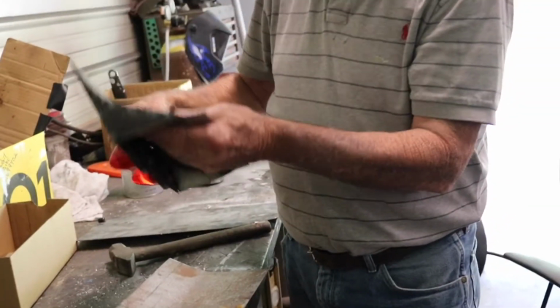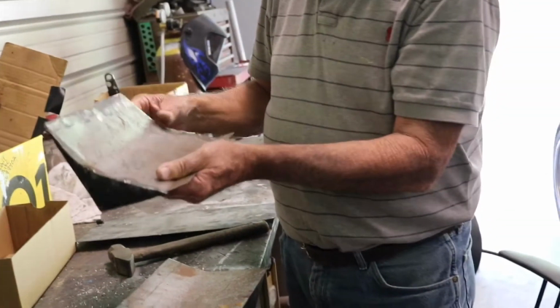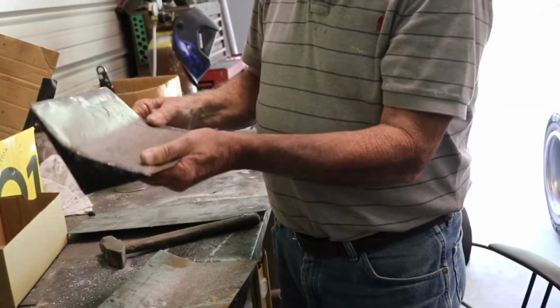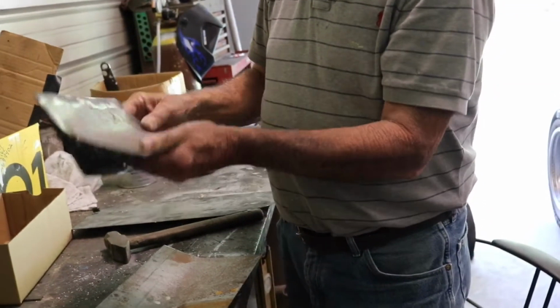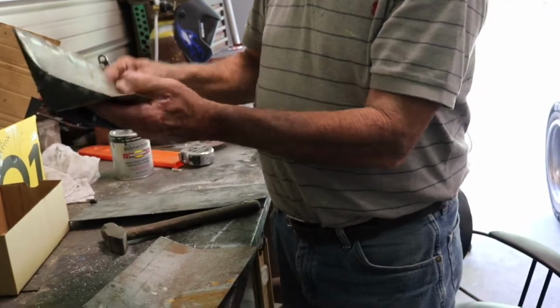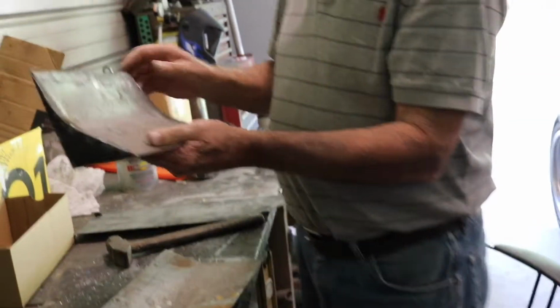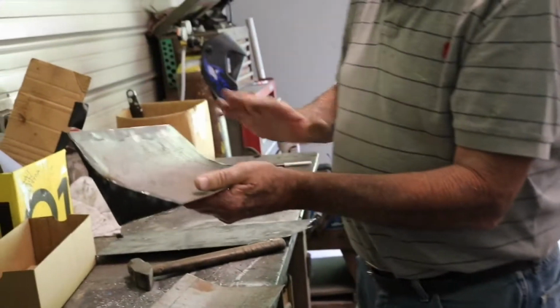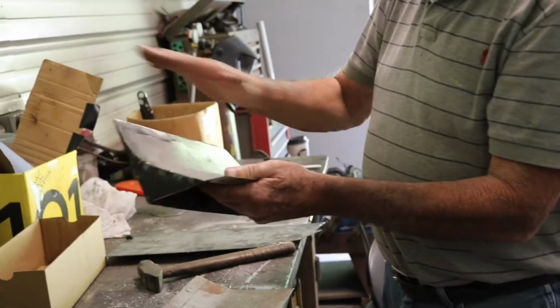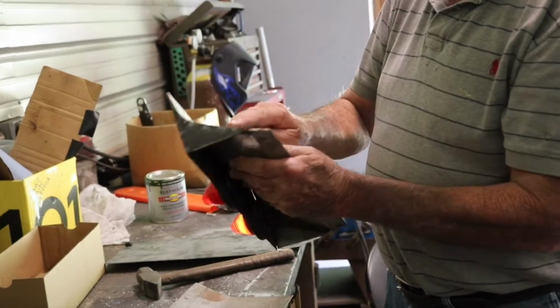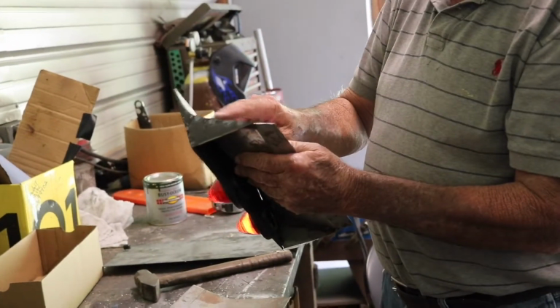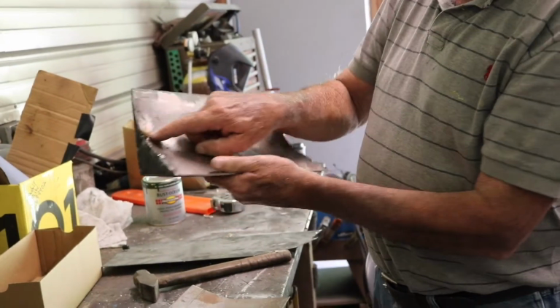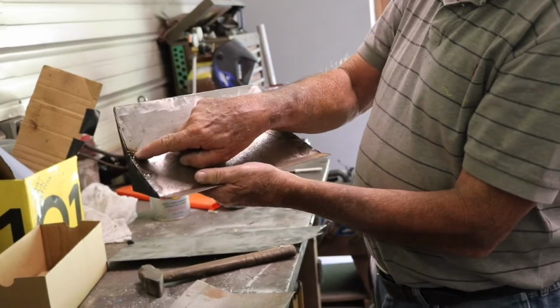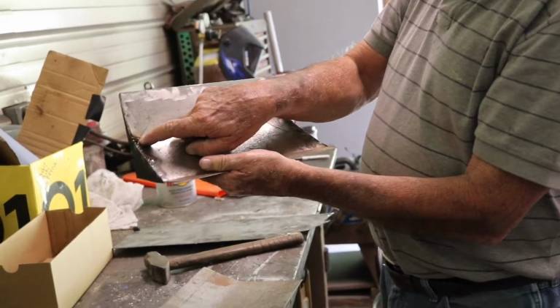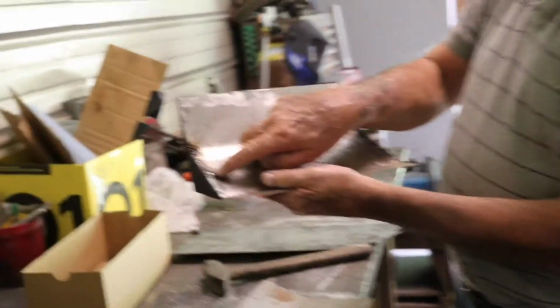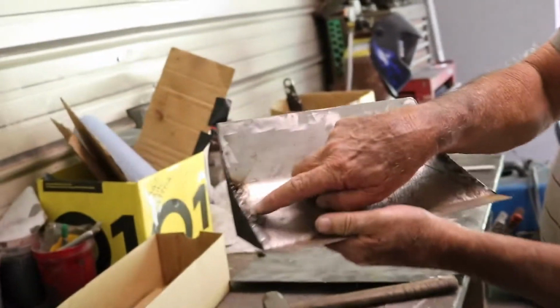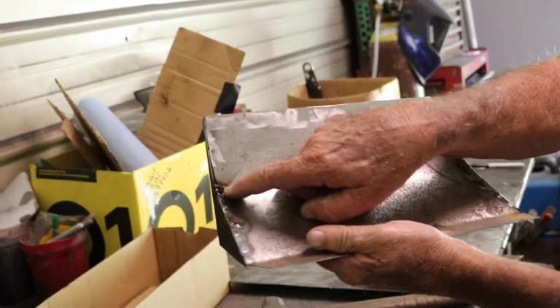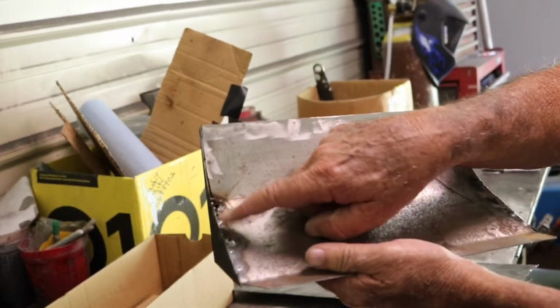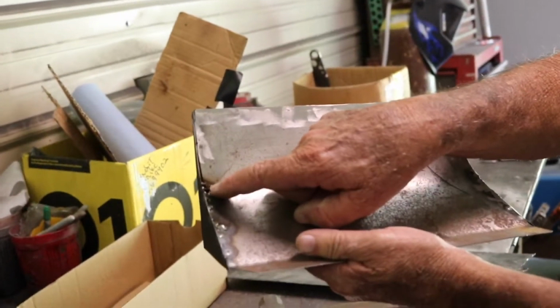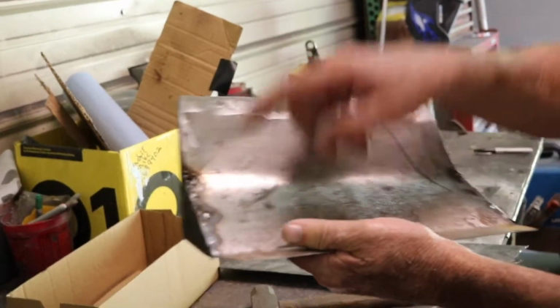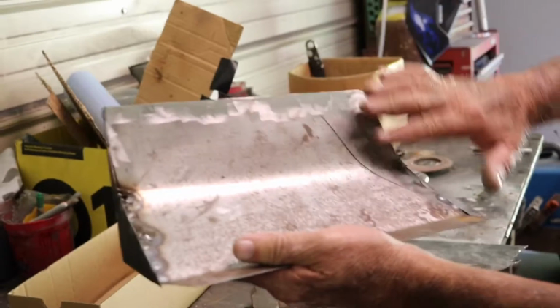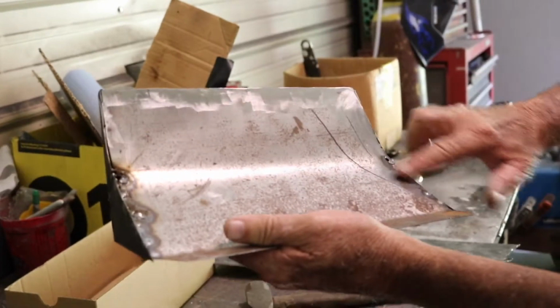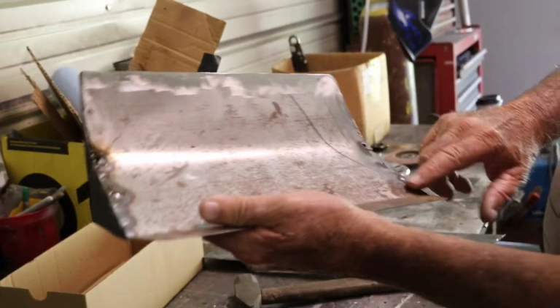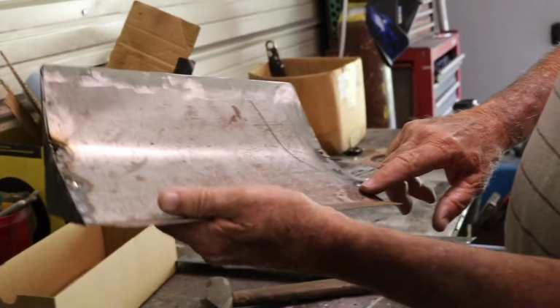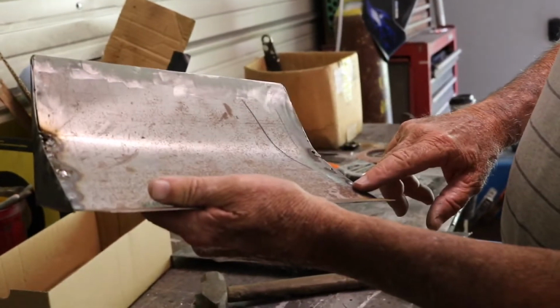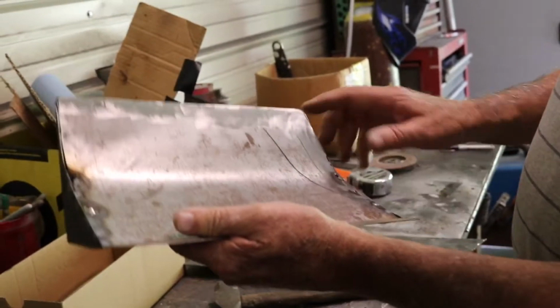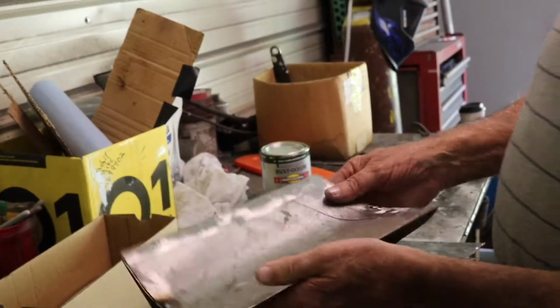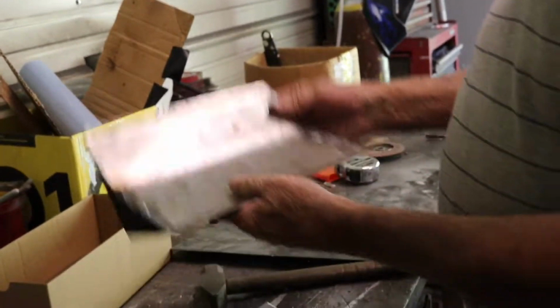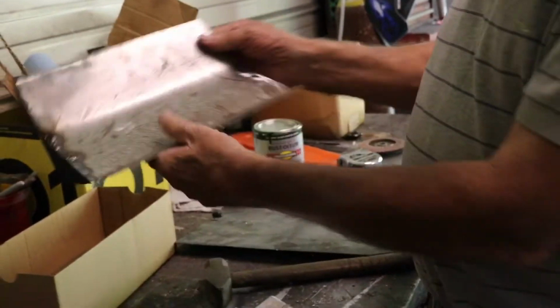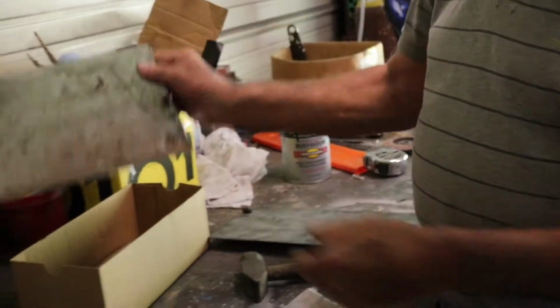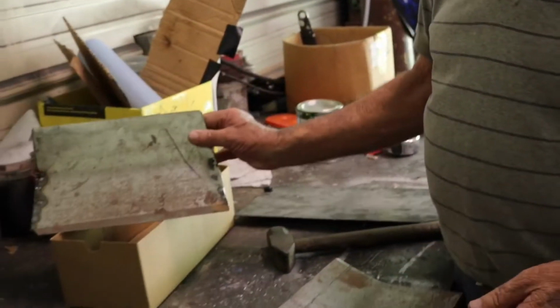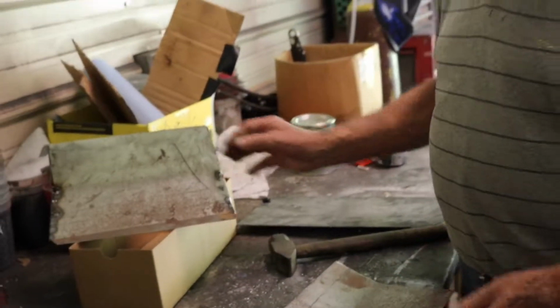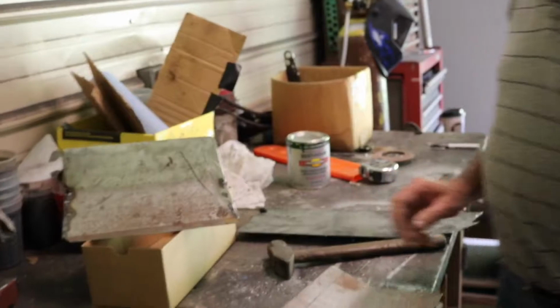The other day I was finishing this one up and I burnt a hole in it a couple places, so I was tacking them back in and grinding them down, and my grinder burned up so I had to go get another one.